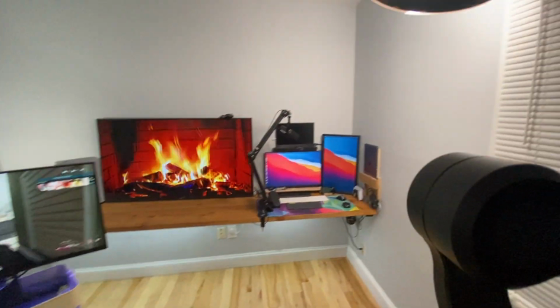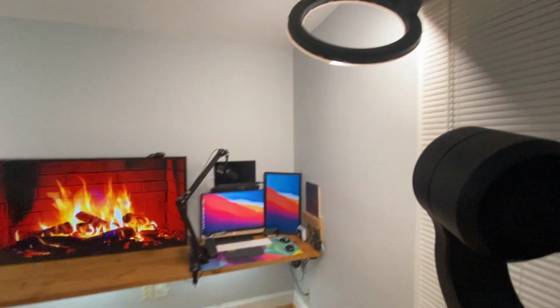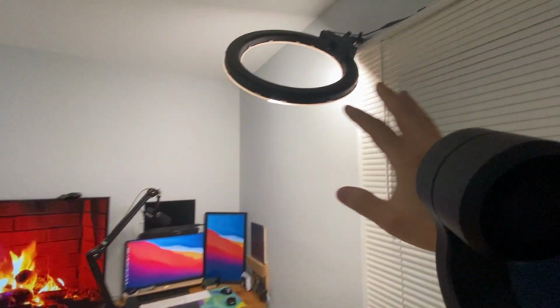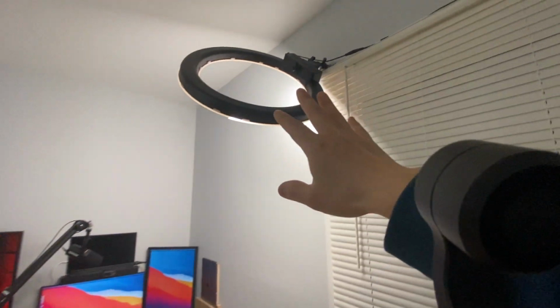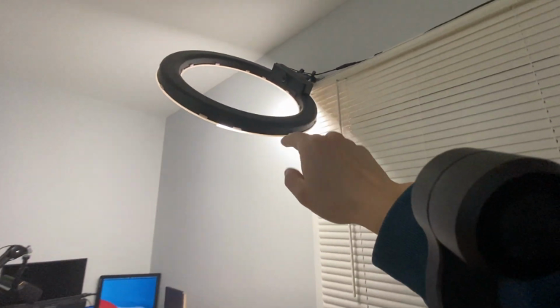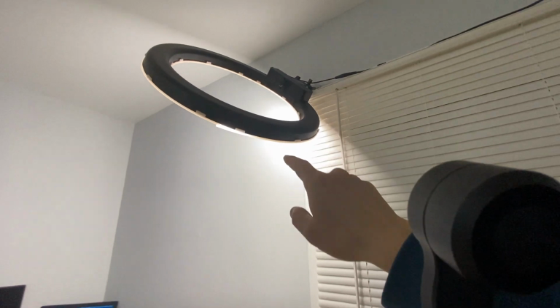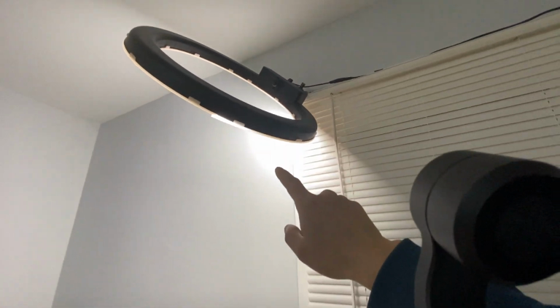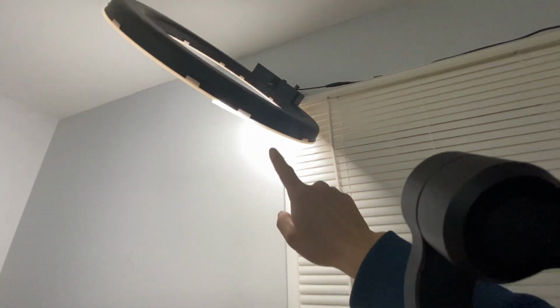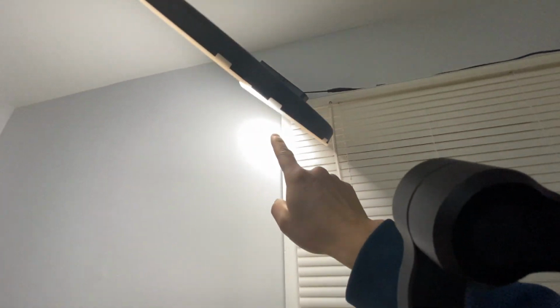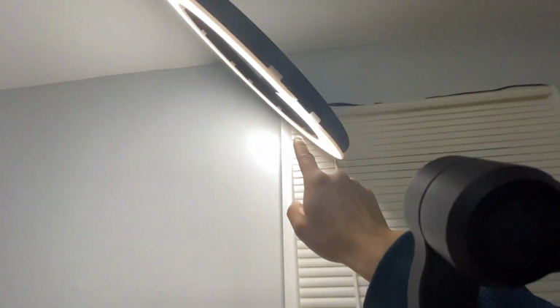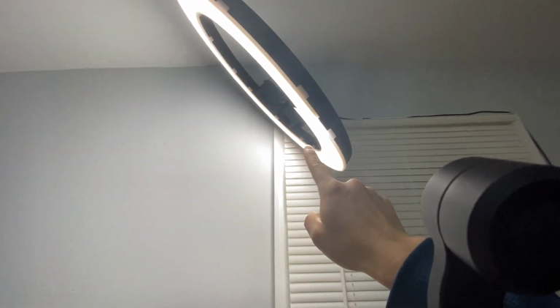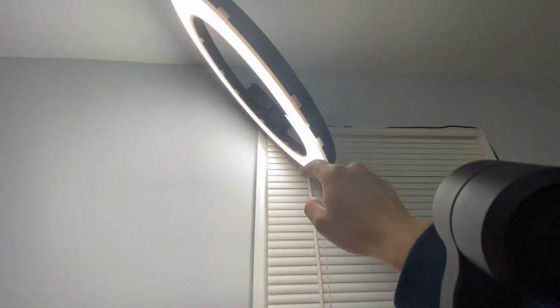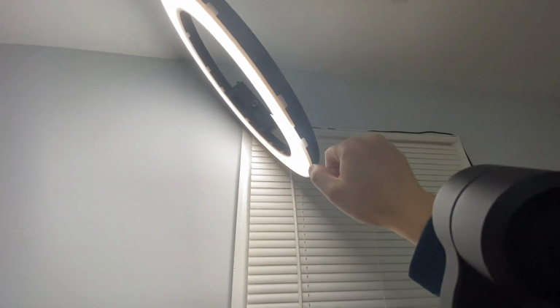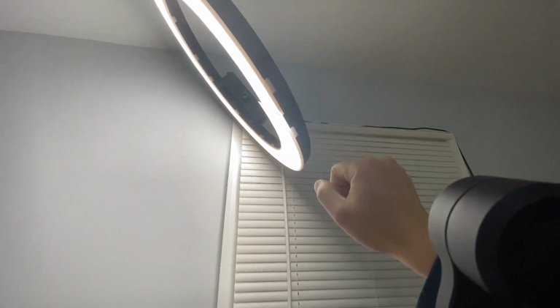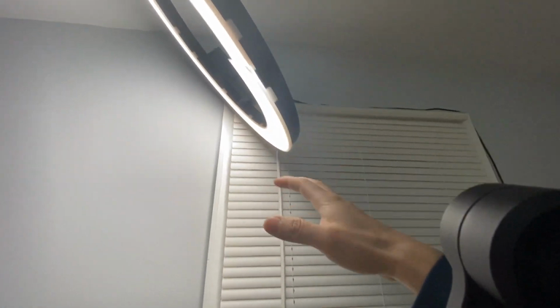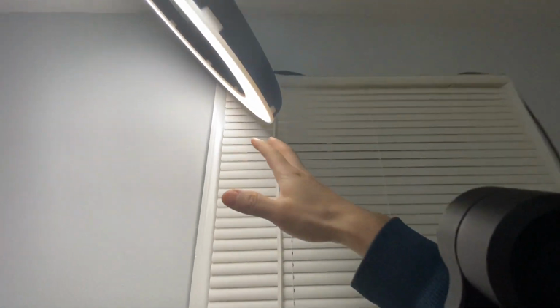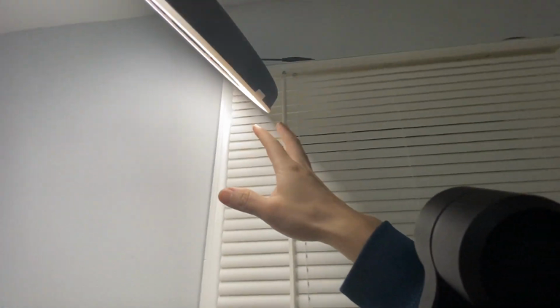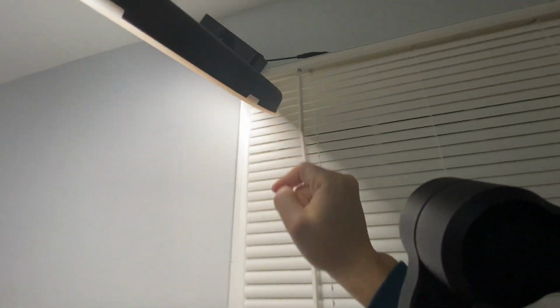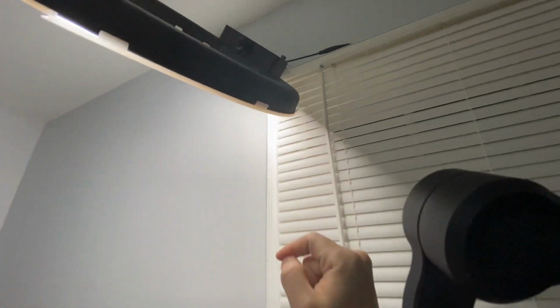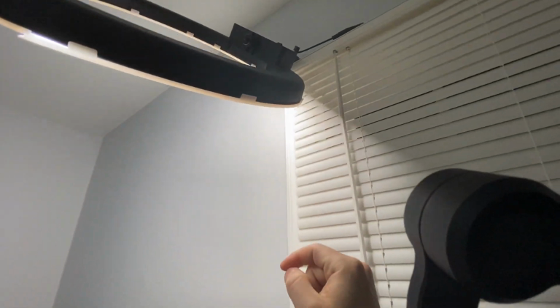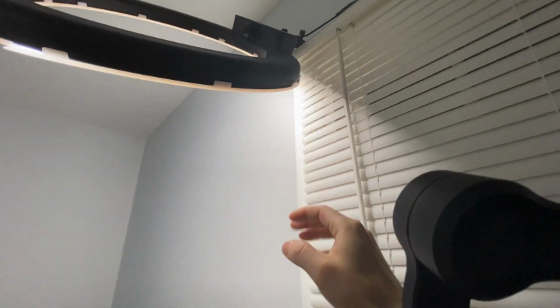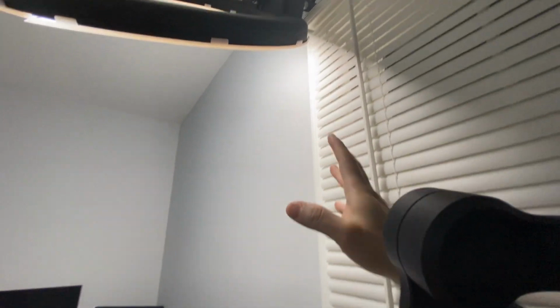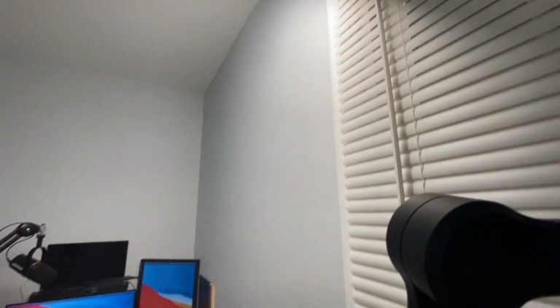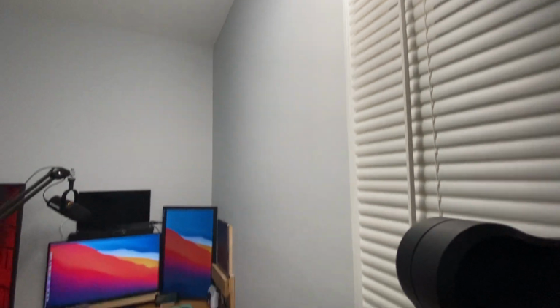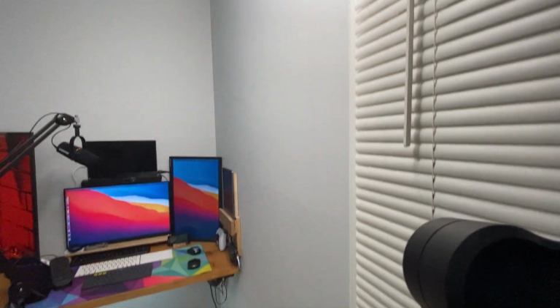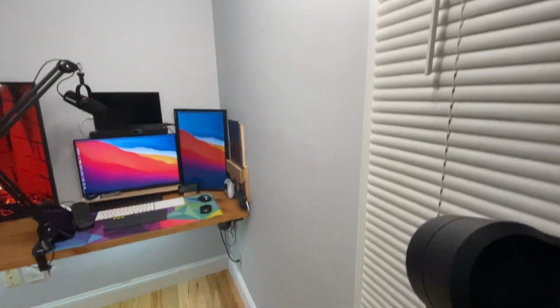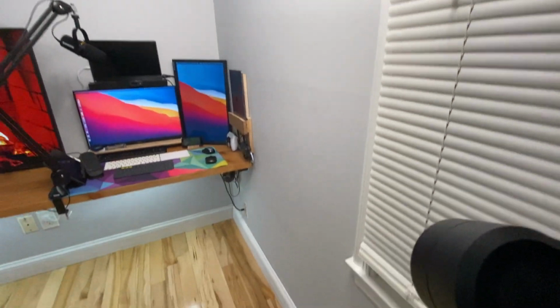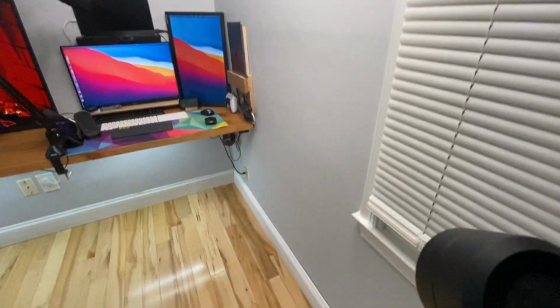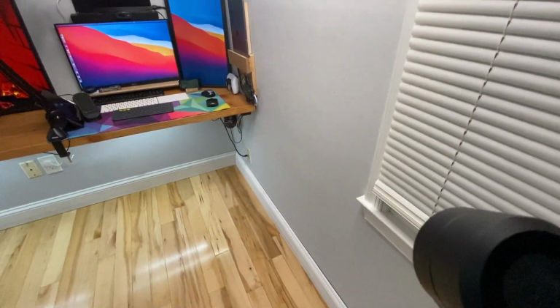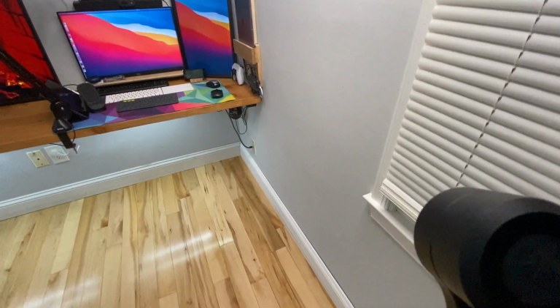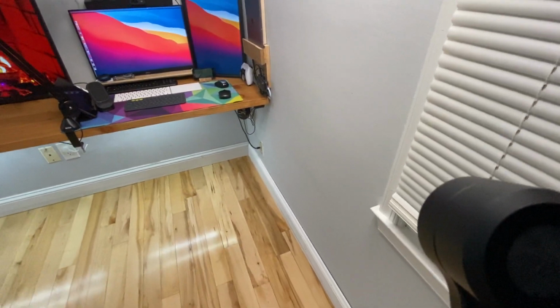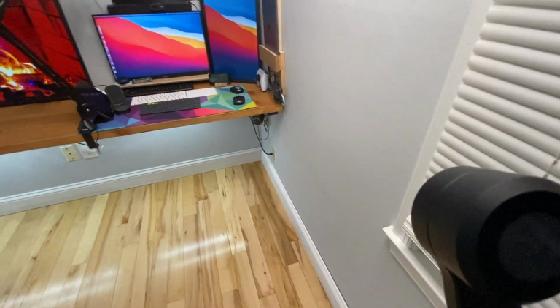I have a ring light mounted on top — I forgot to mention this. The ring light is not using a tripod, so it really saves me a lot of space.